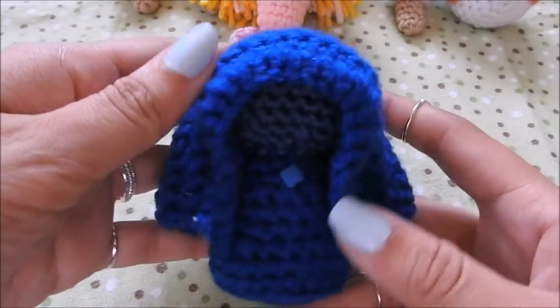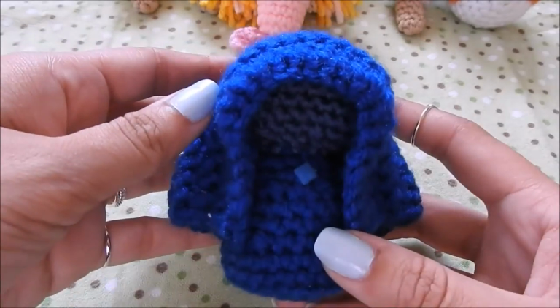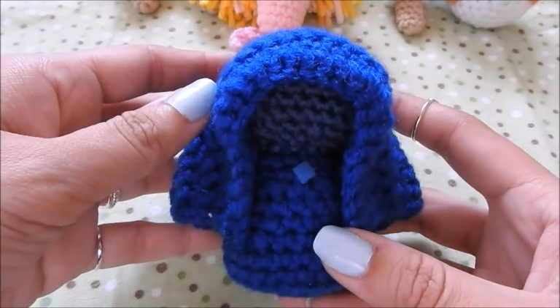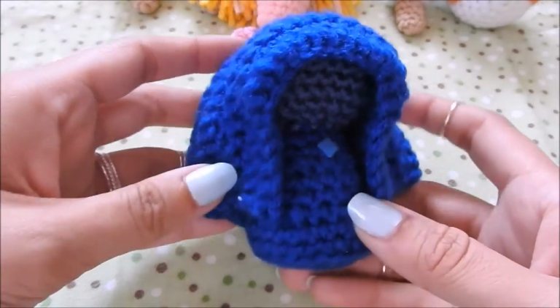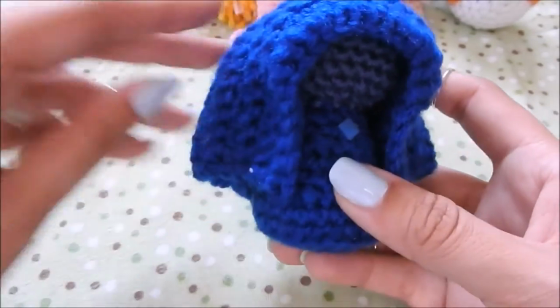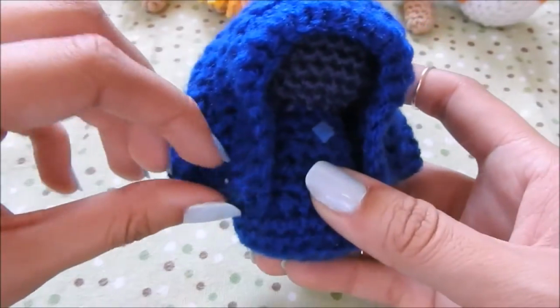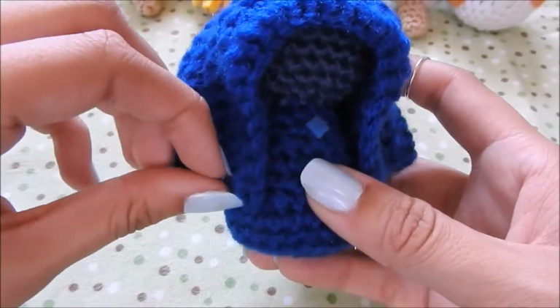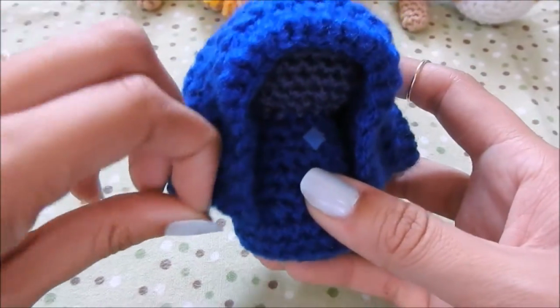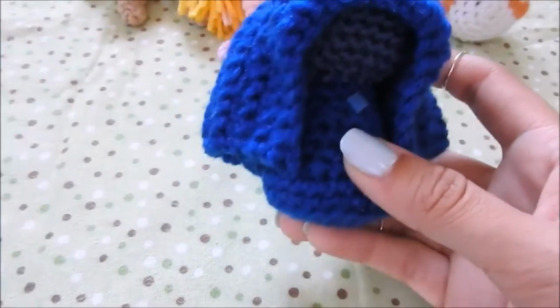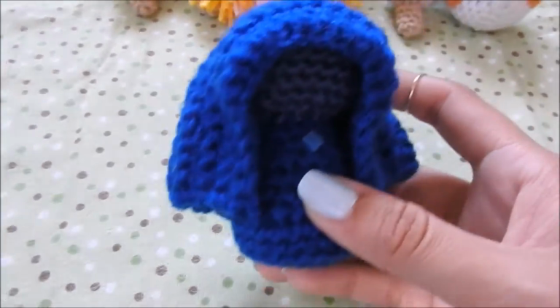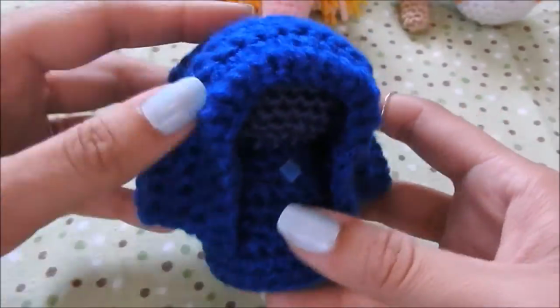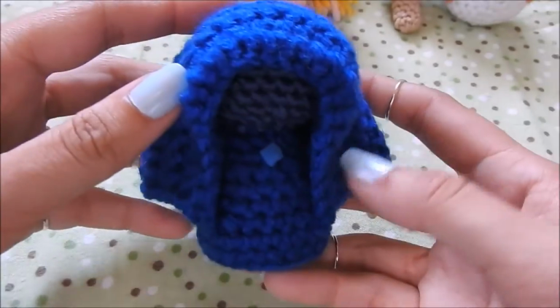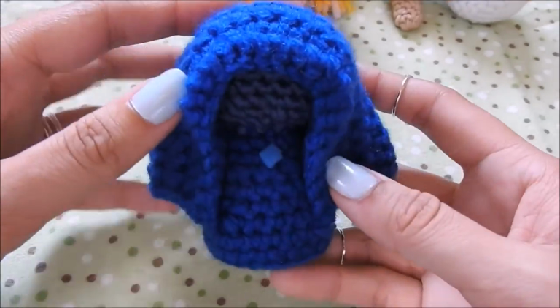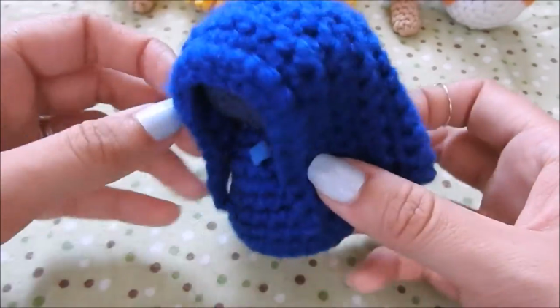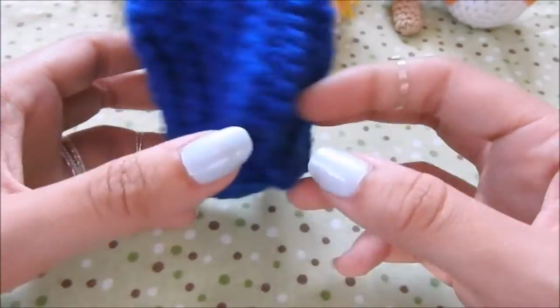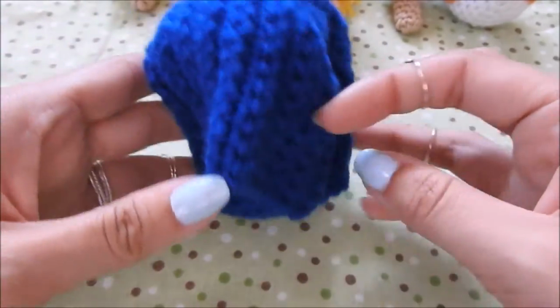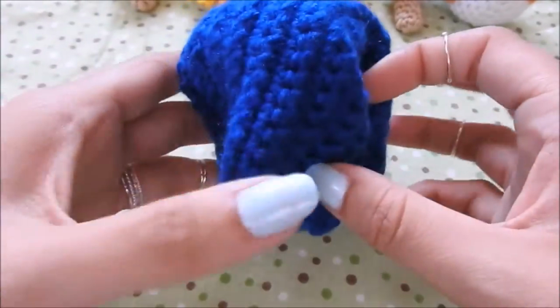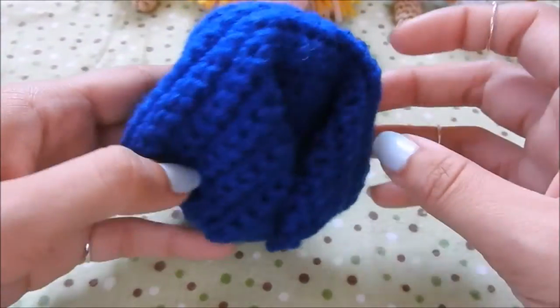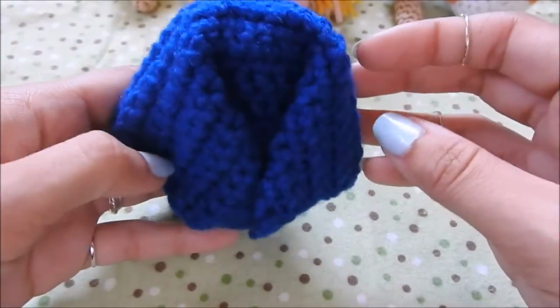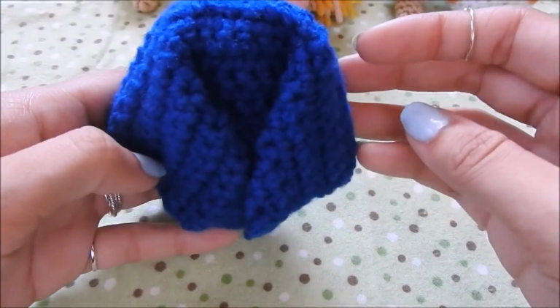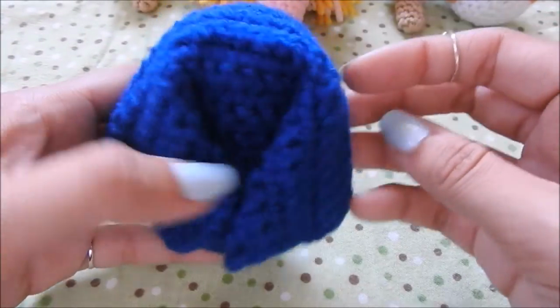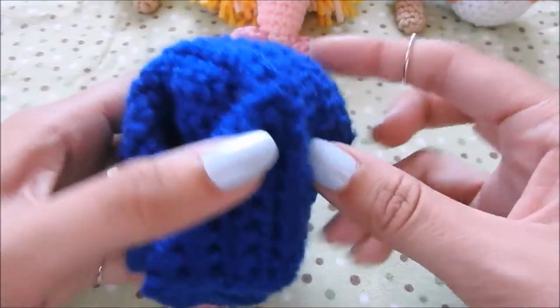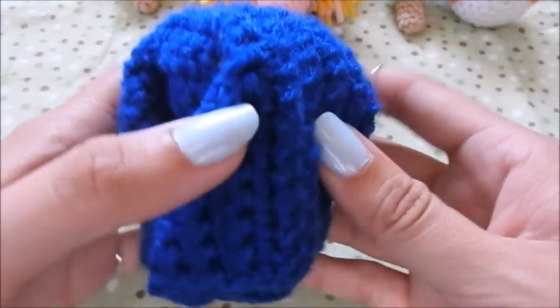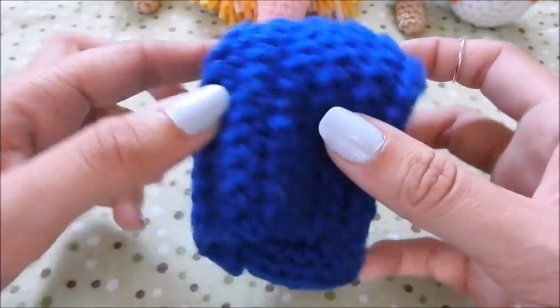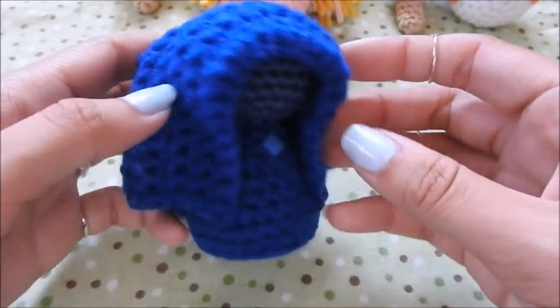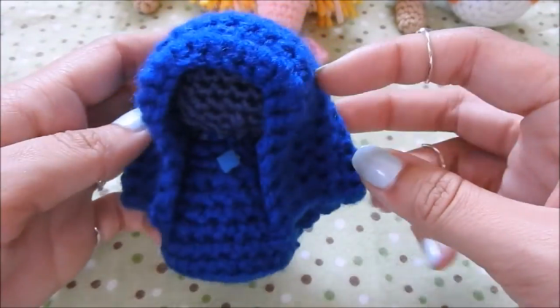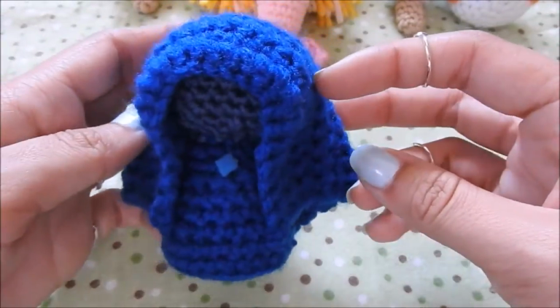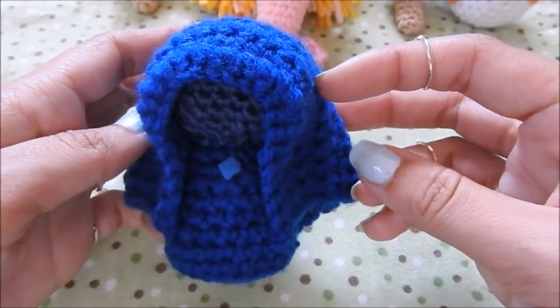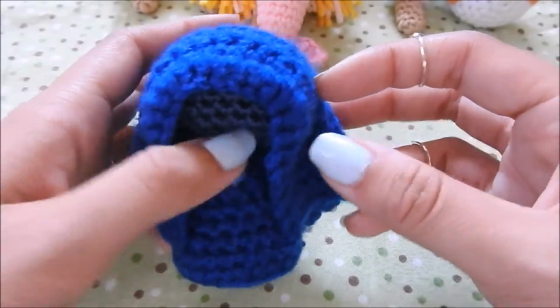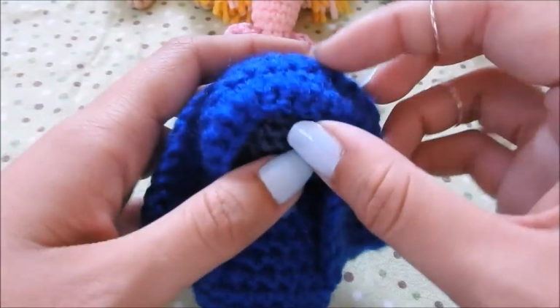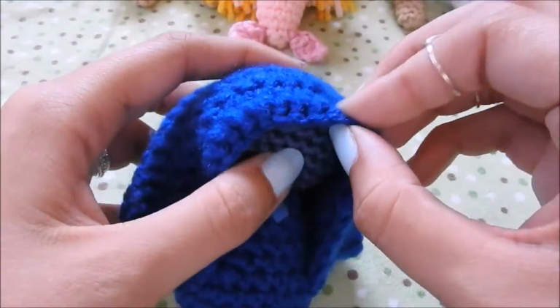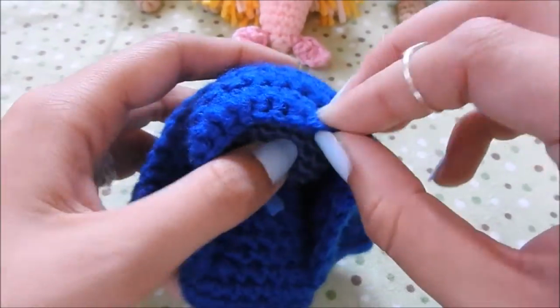I also made a tiny chibi of Blue Diamond right after — I forgot what episode it was, but one of the Steven Universe episodes came out and I just loved her design so much.